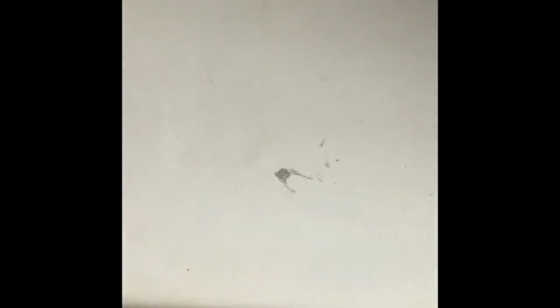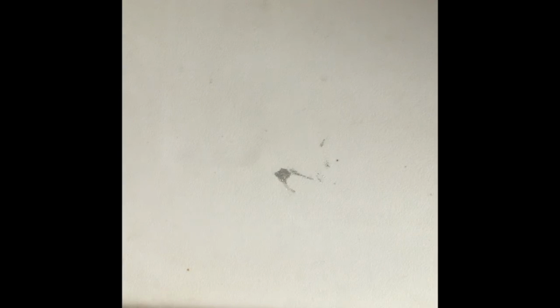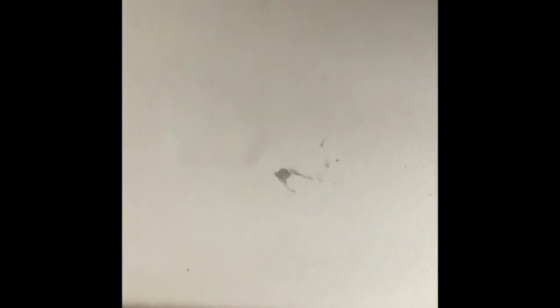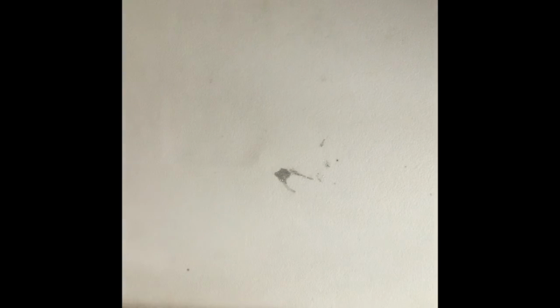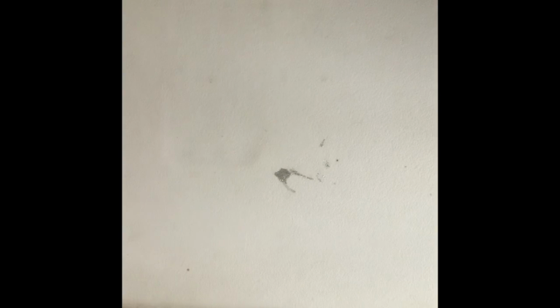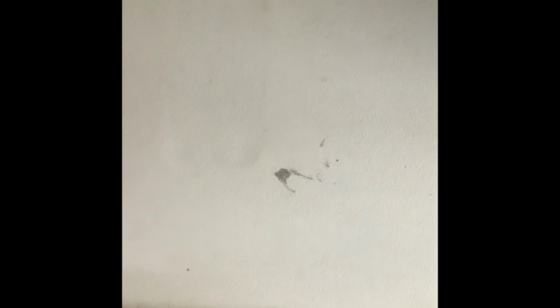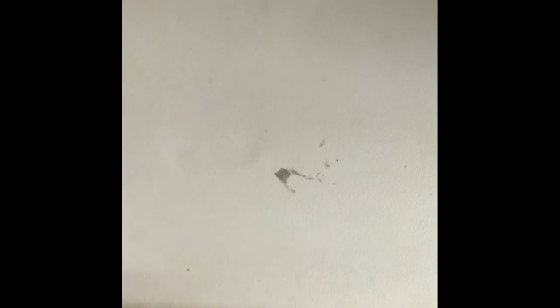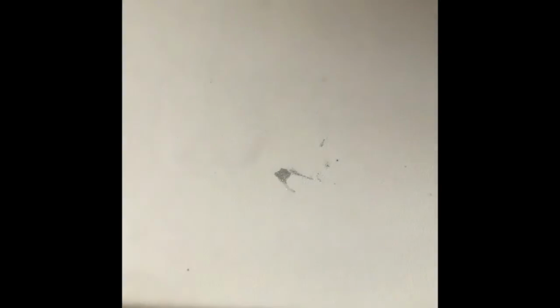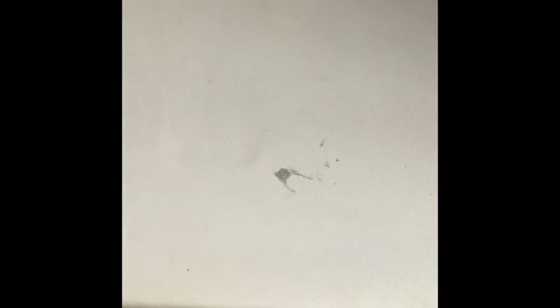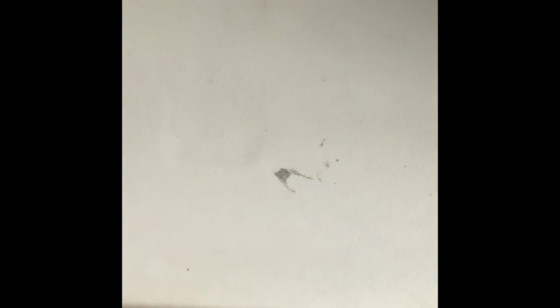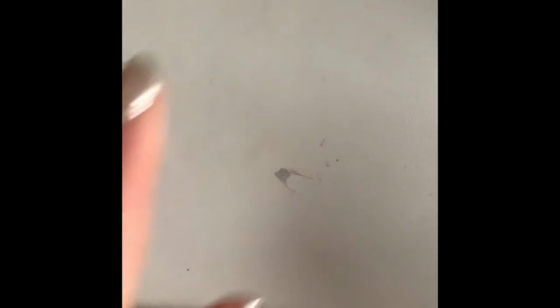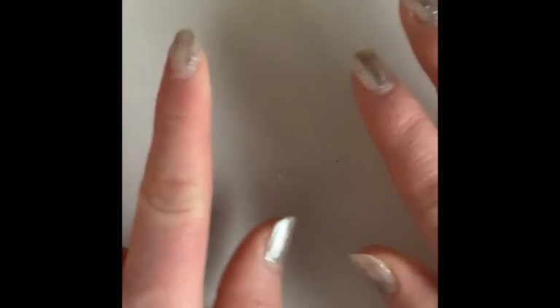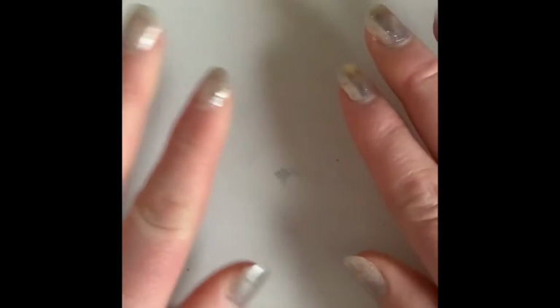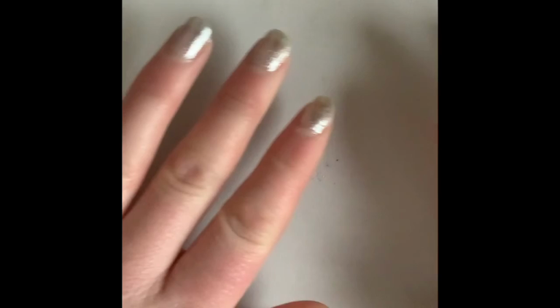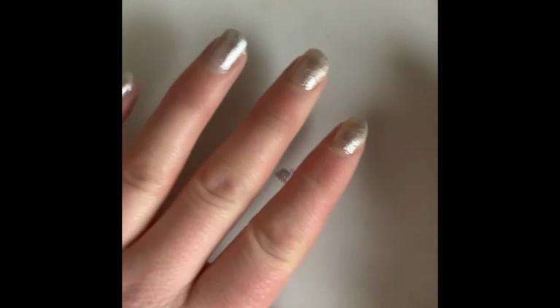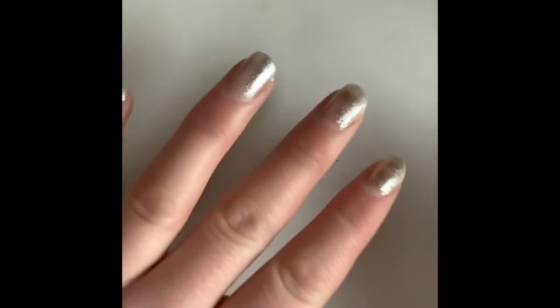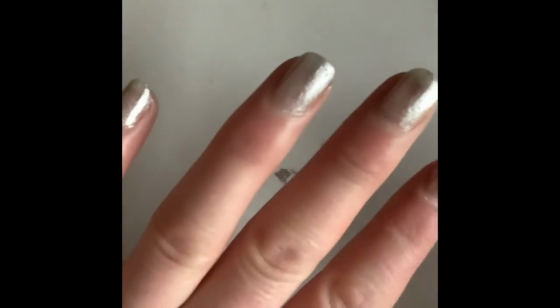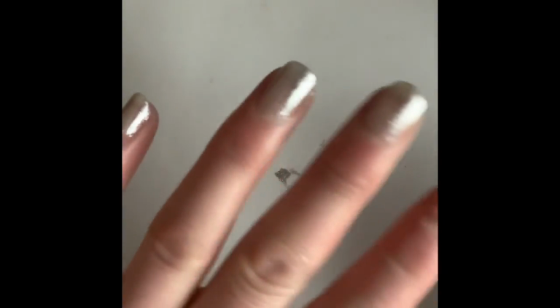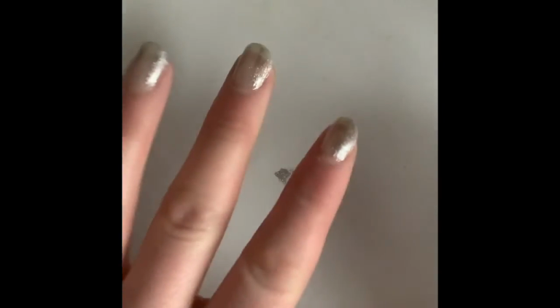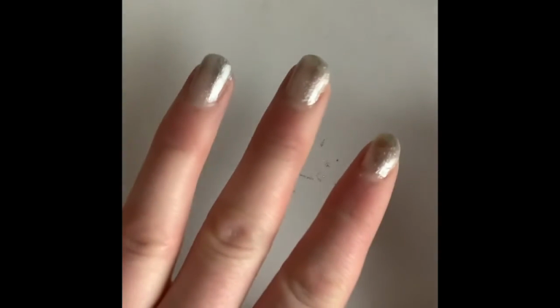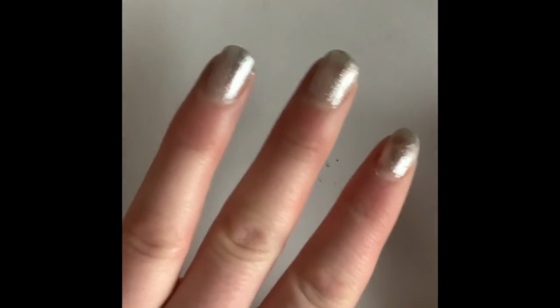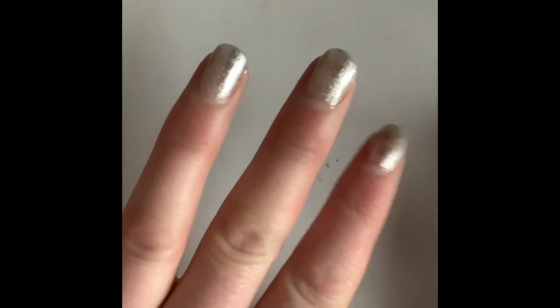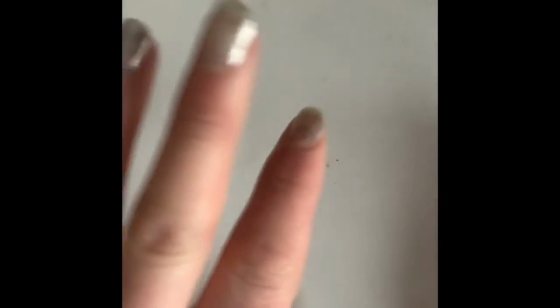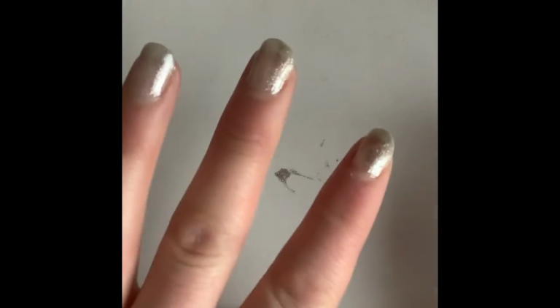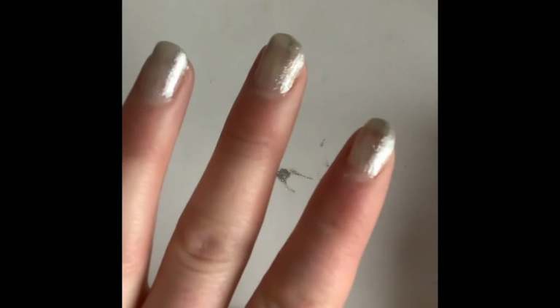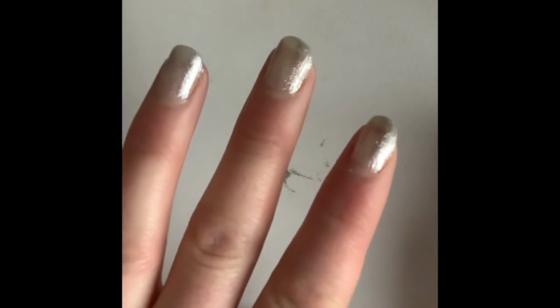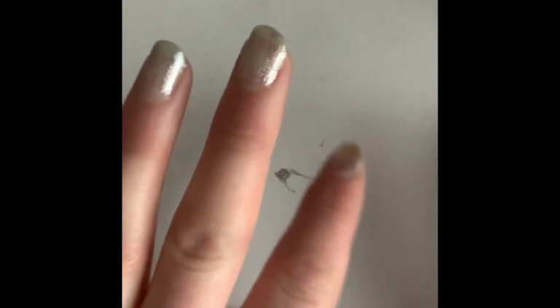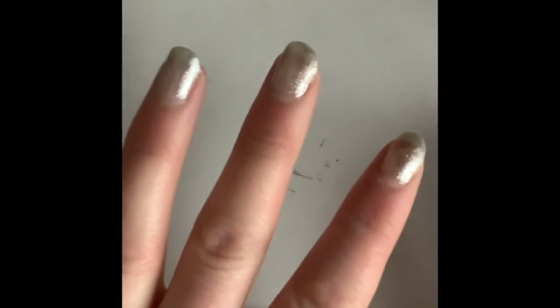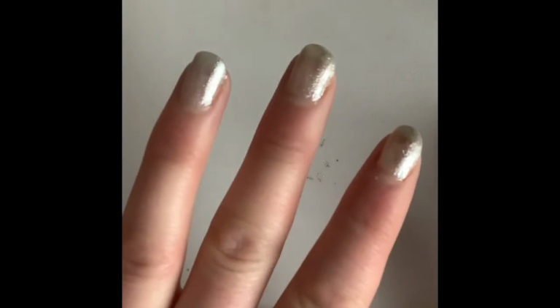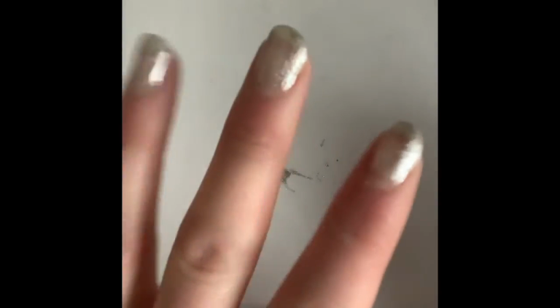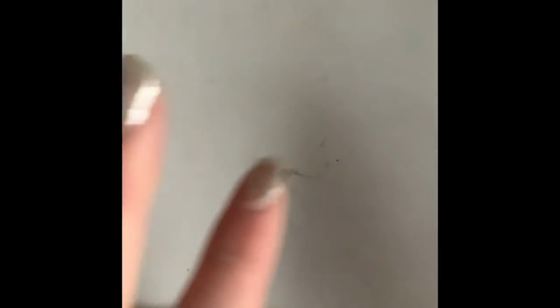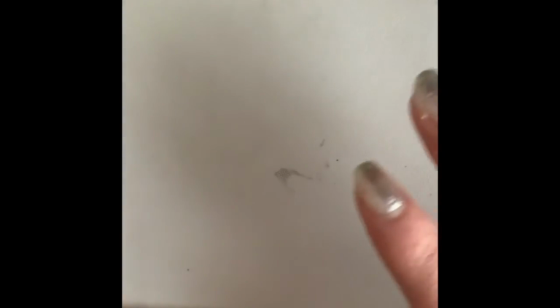There's the top coat done and my nails are finished — just gotta wait for them to dry. Between each coat I let them dry for about an hour-ish, 45 minutes.